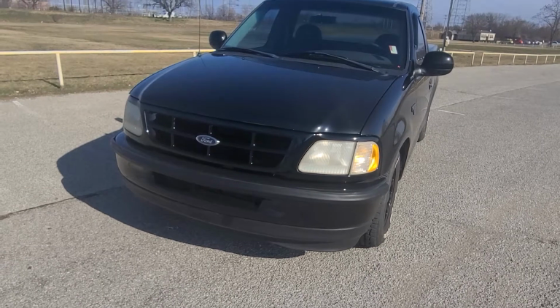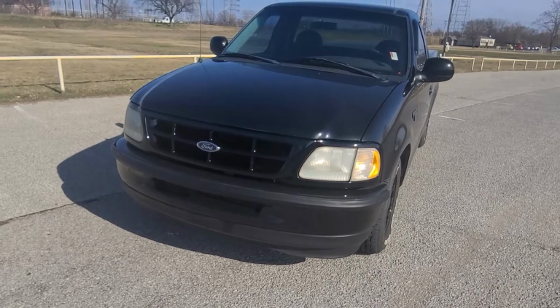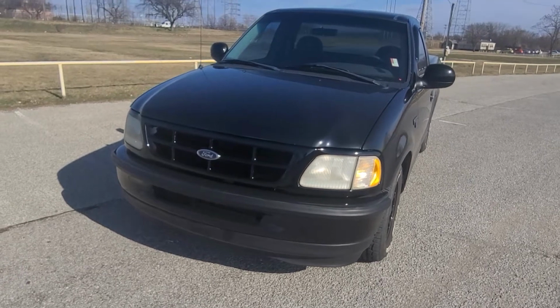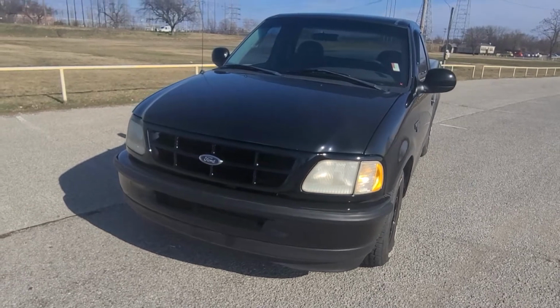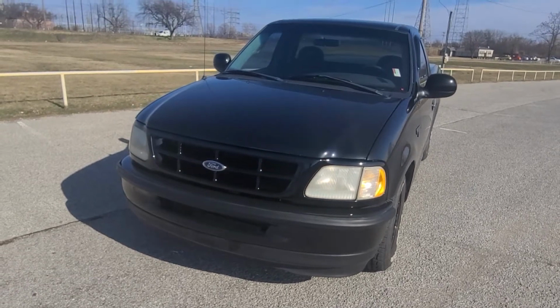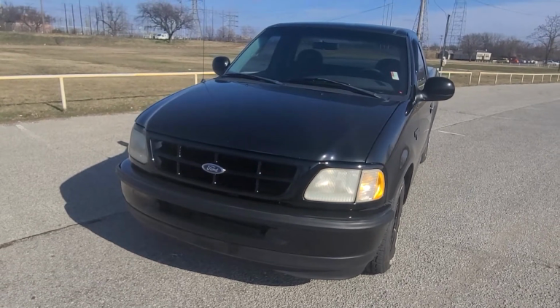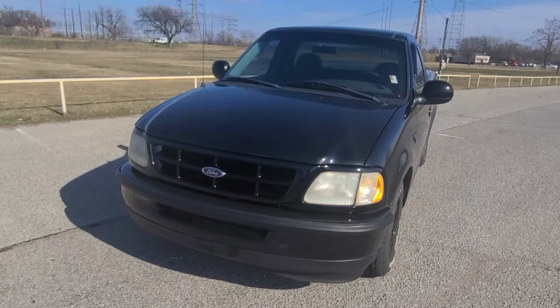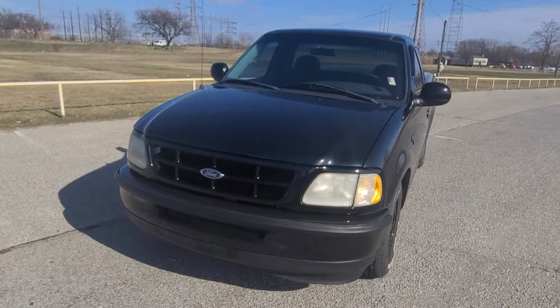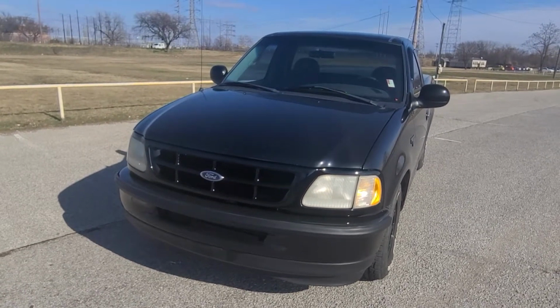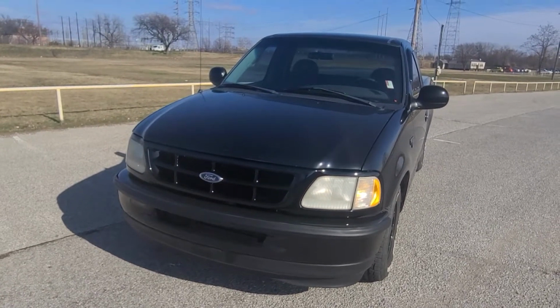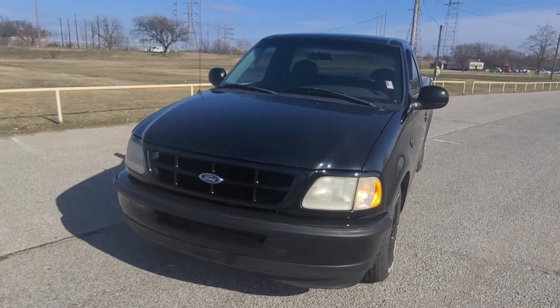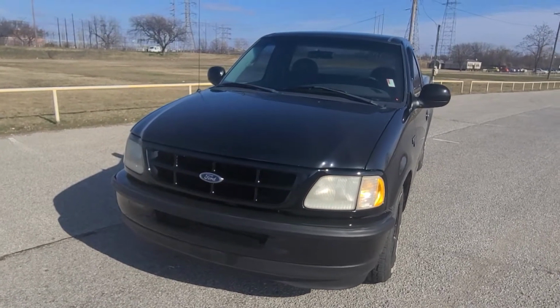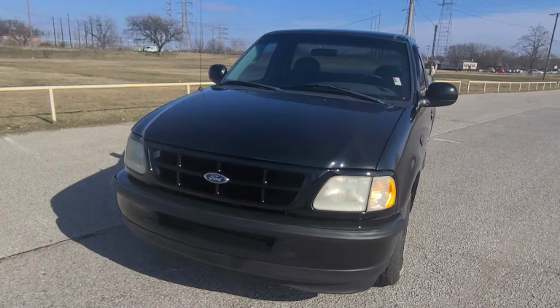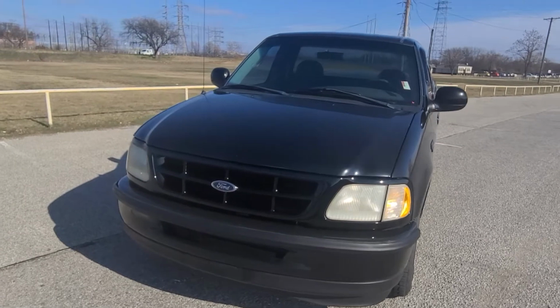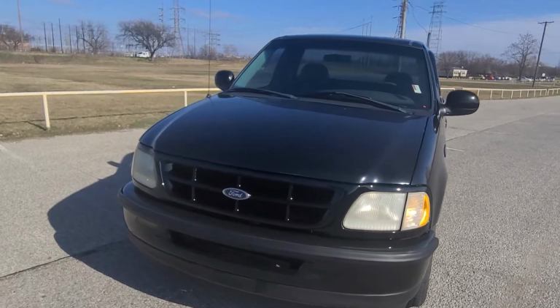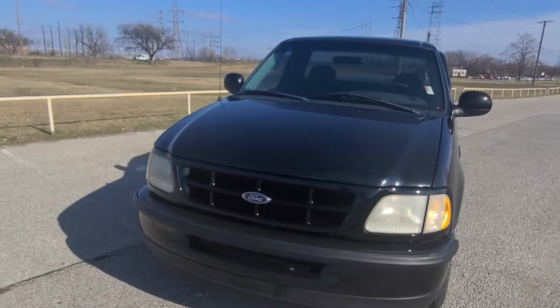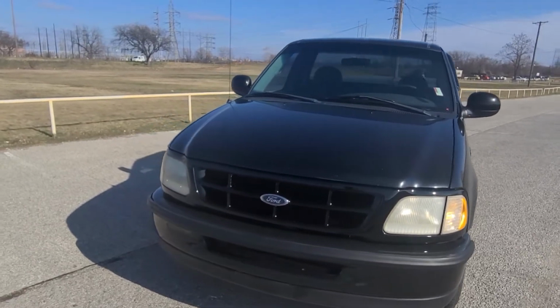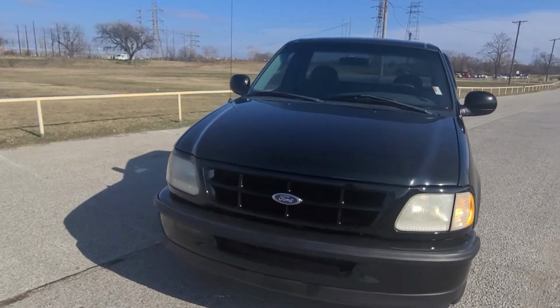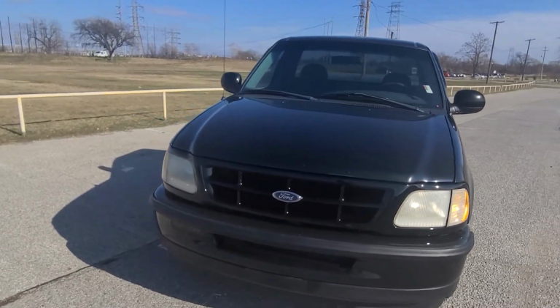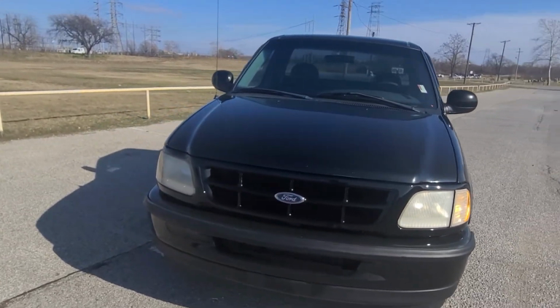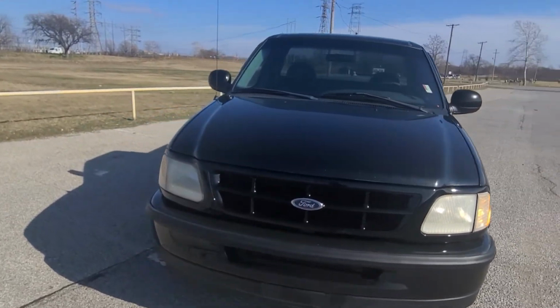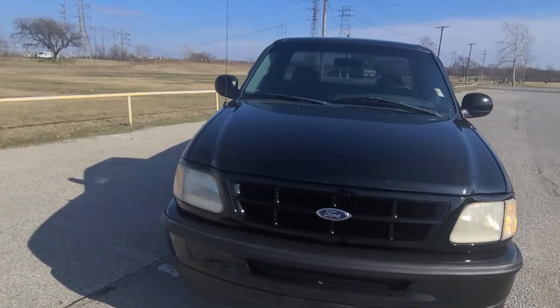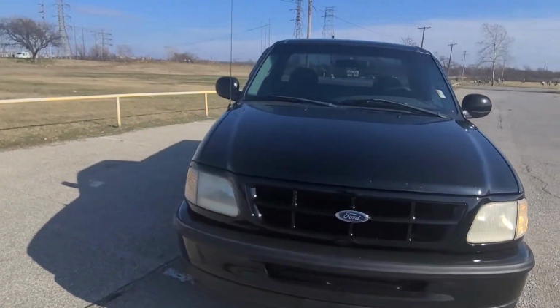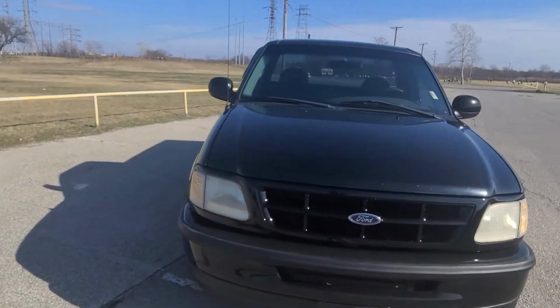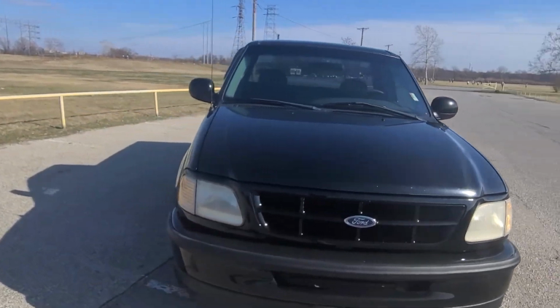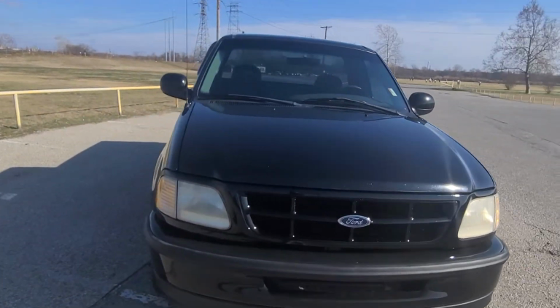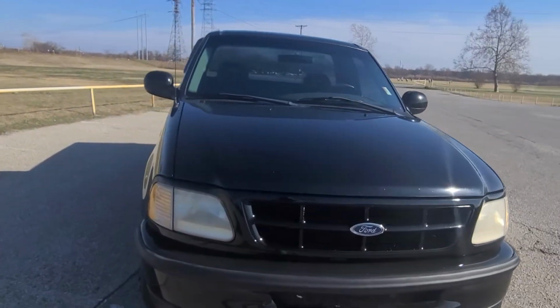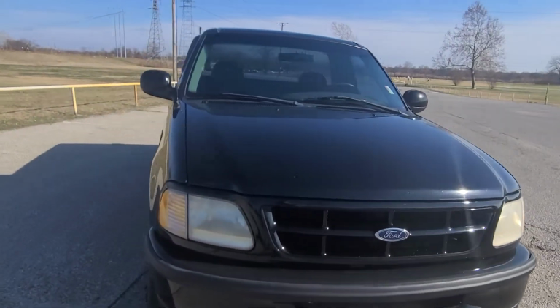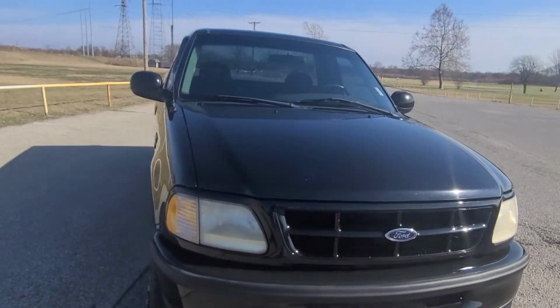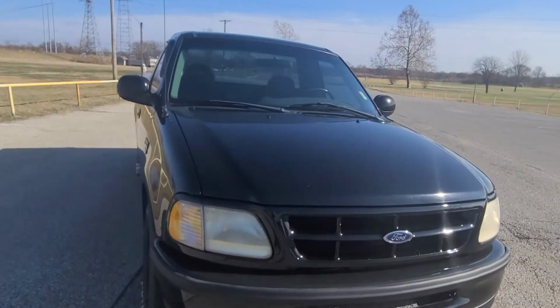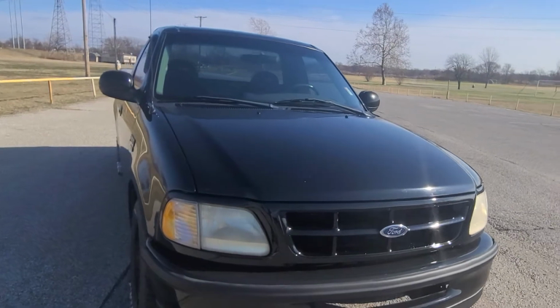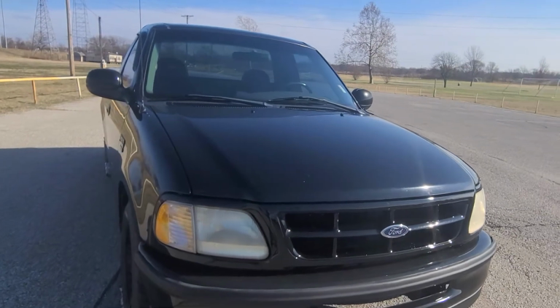Hey Mark, it's Vance Hupp here at Jim Glover Chevrolet, Tulsa, Oklahoma. Just want to bring you a better look at the 1998 Ford F-150 that you were inquiring about.